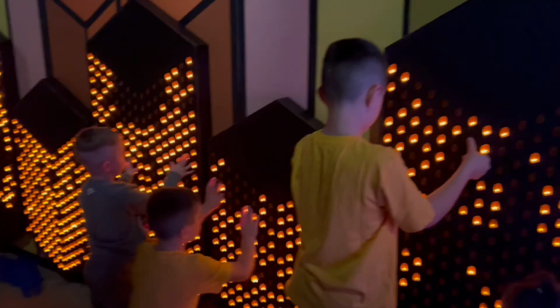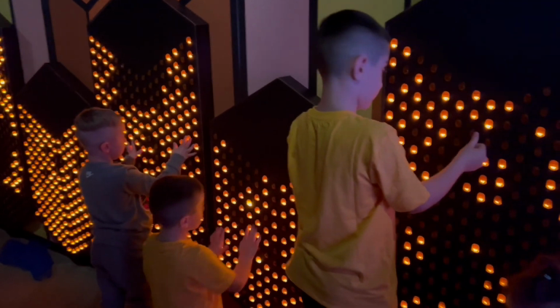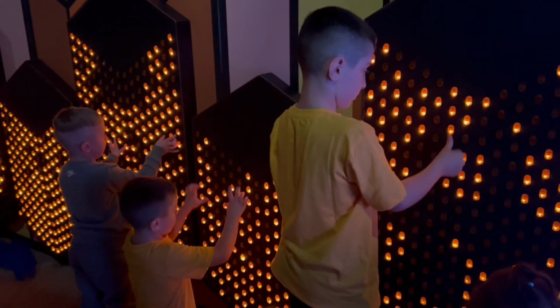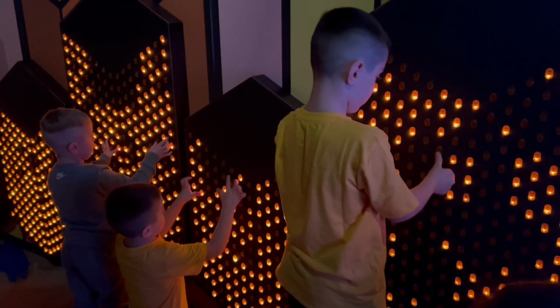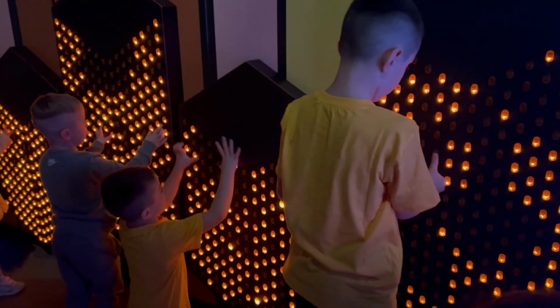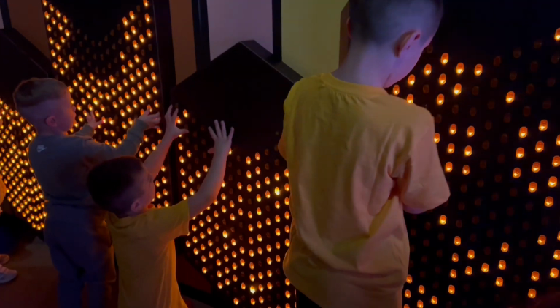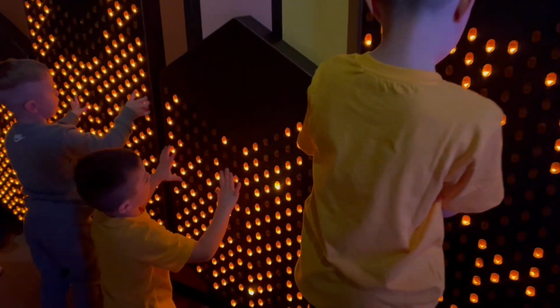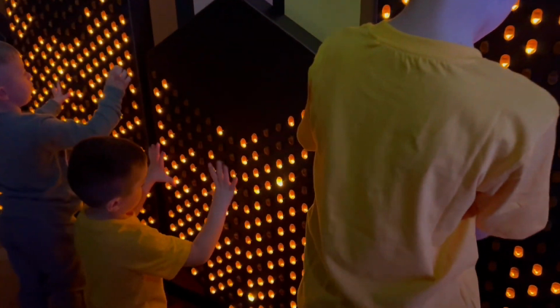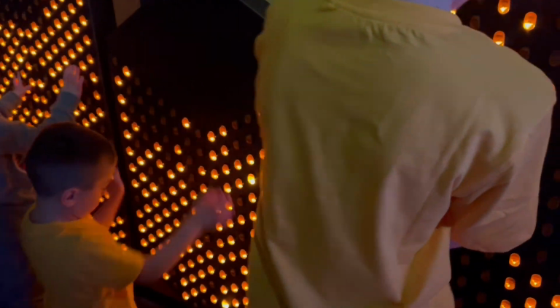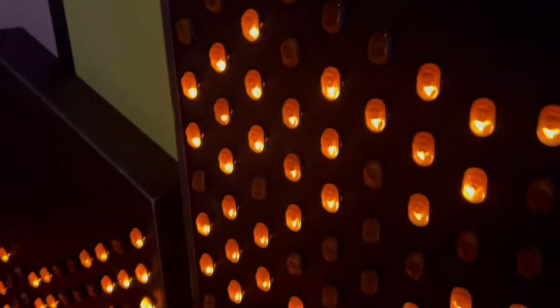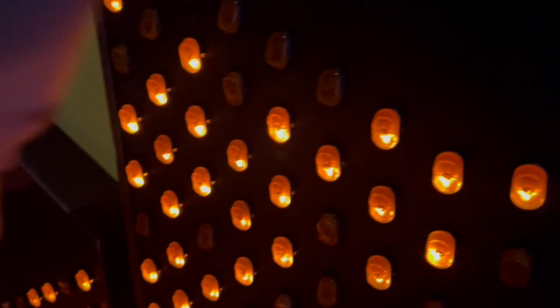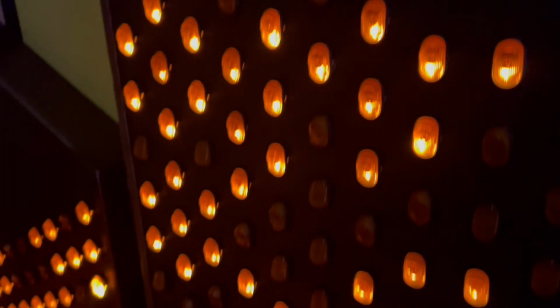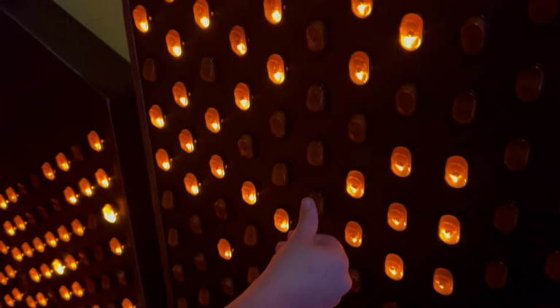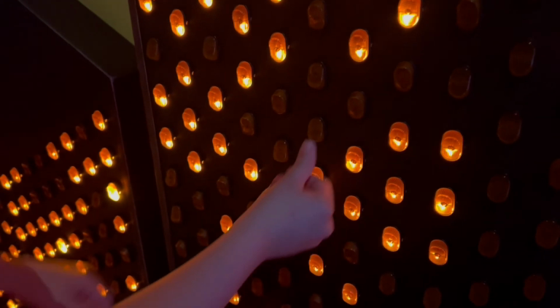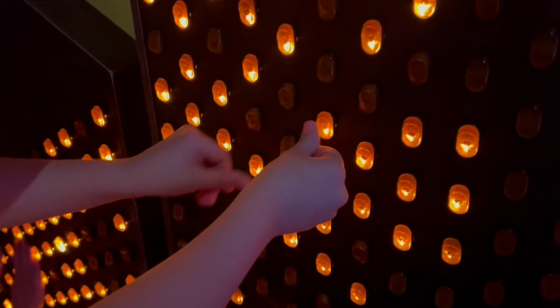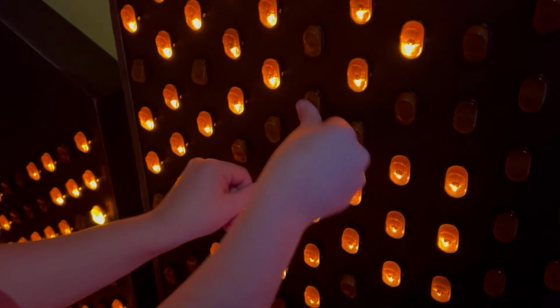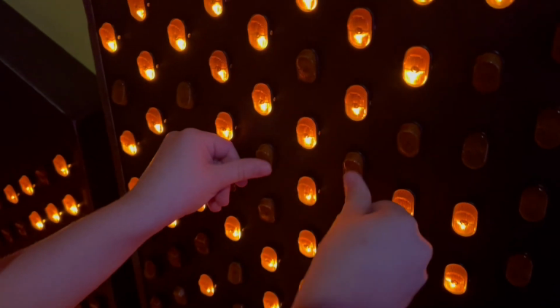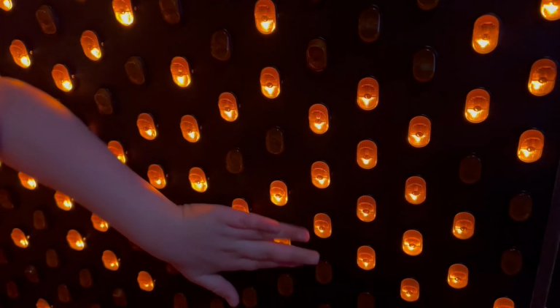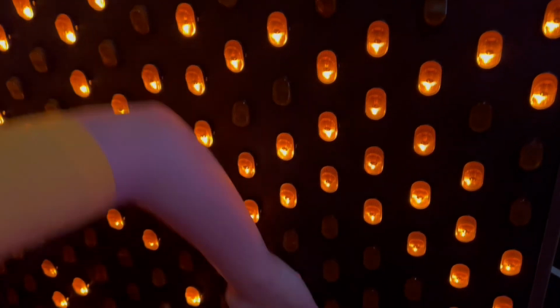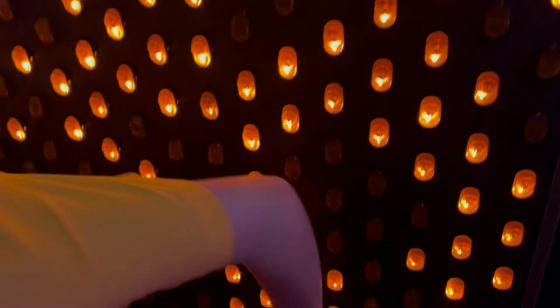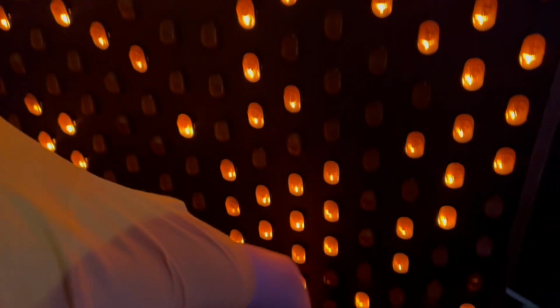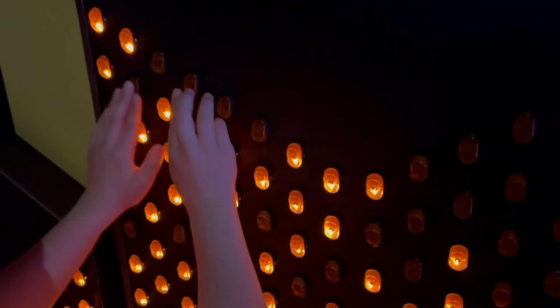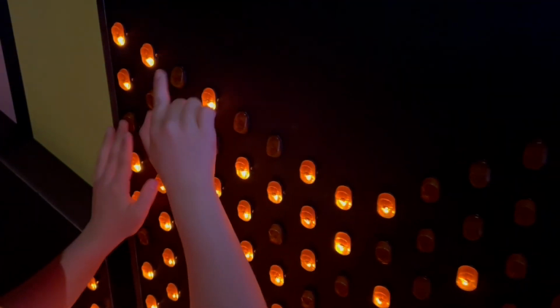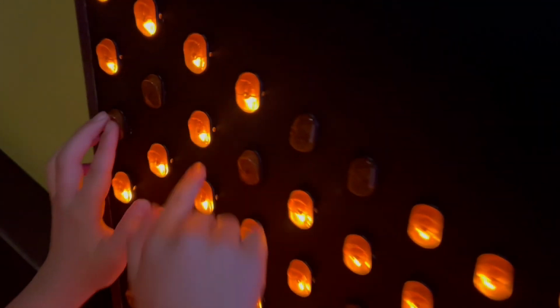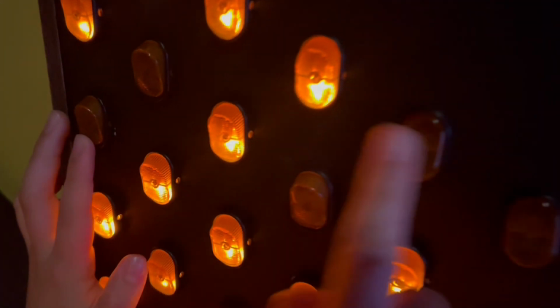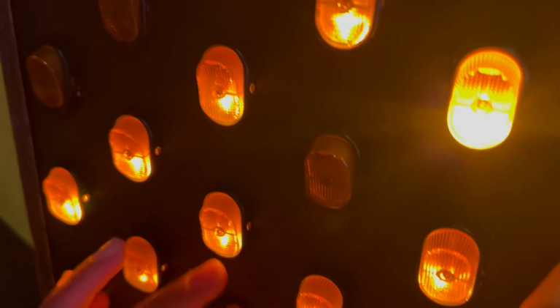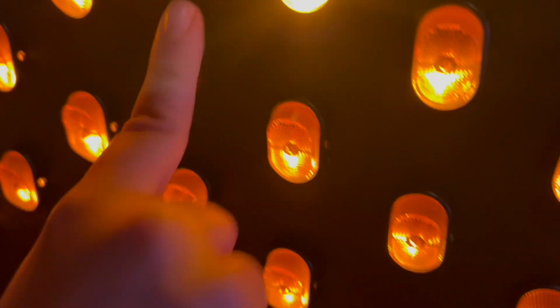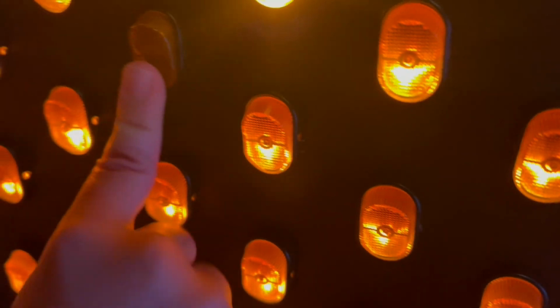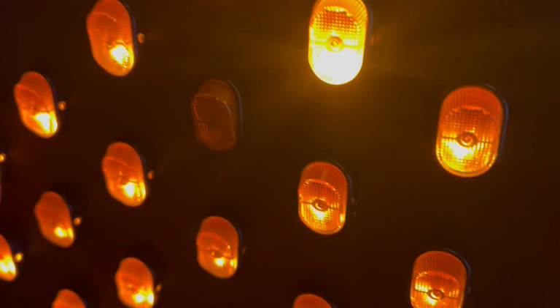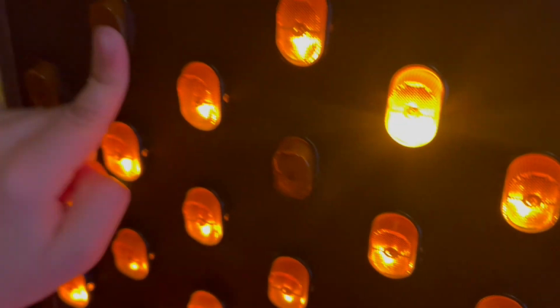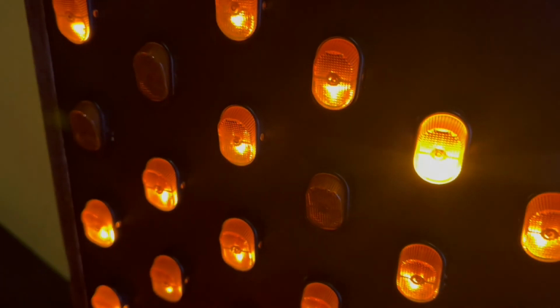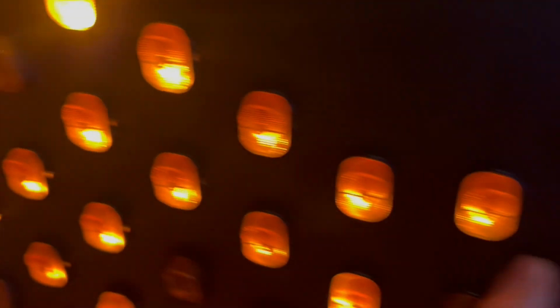Have a look at the giant wall of colourful light-up switches. It feels so satisfying to flick the switch and watch the wall light up.